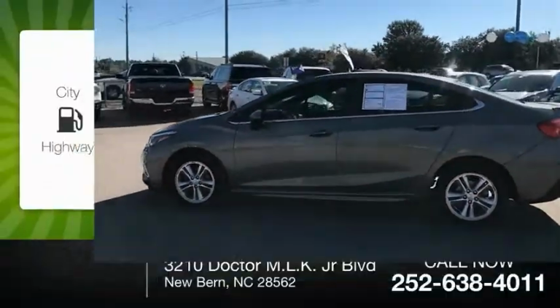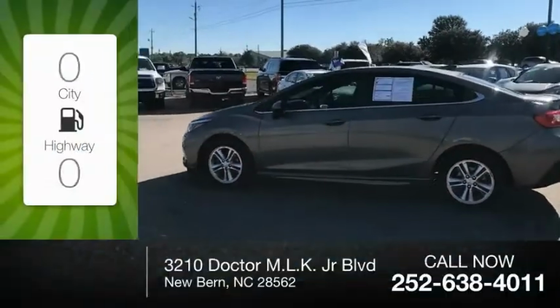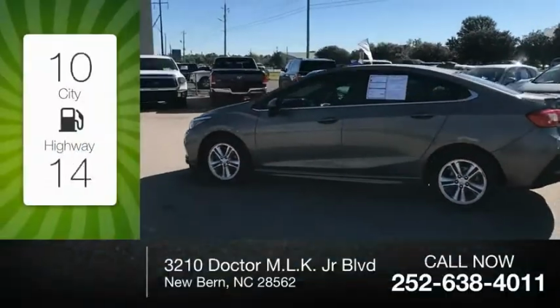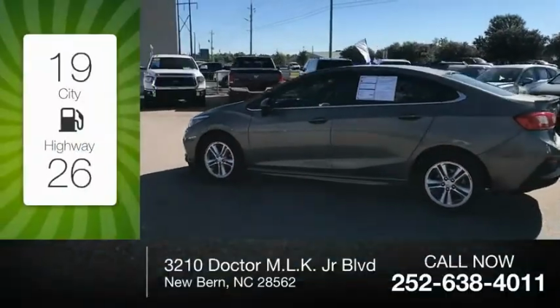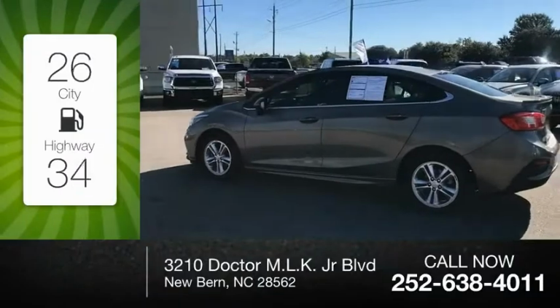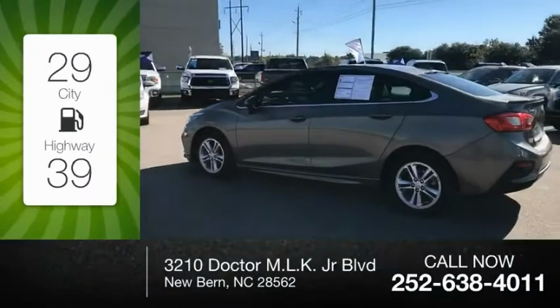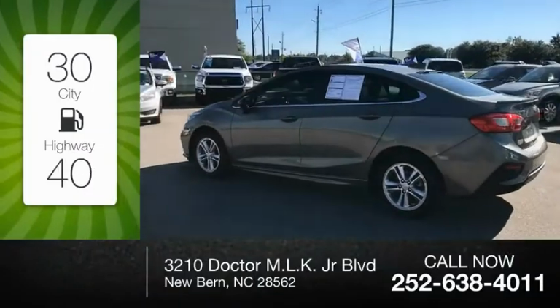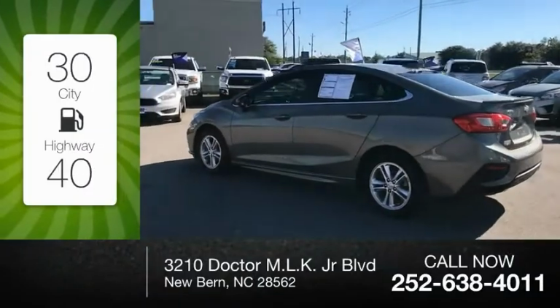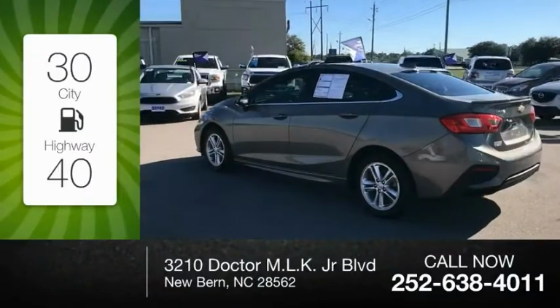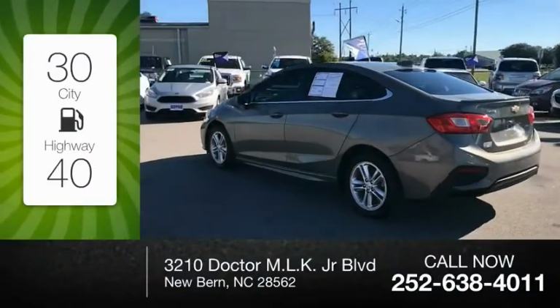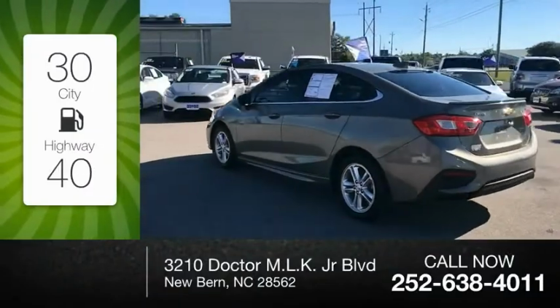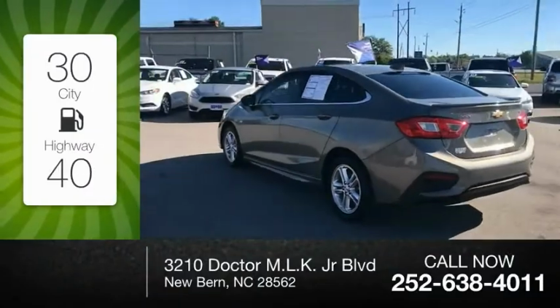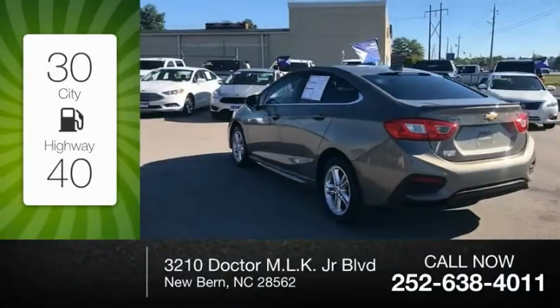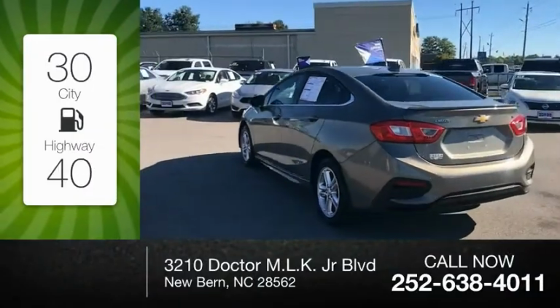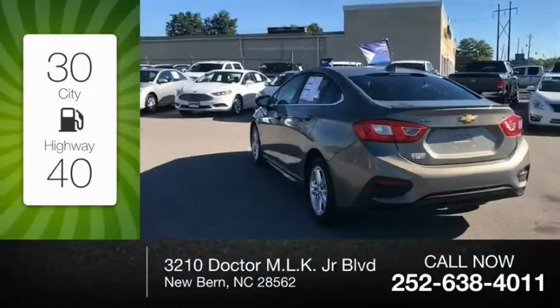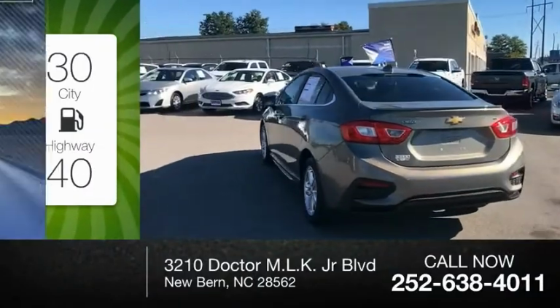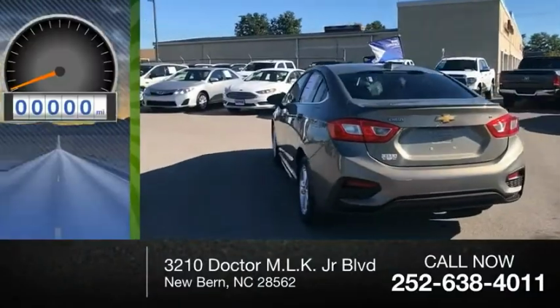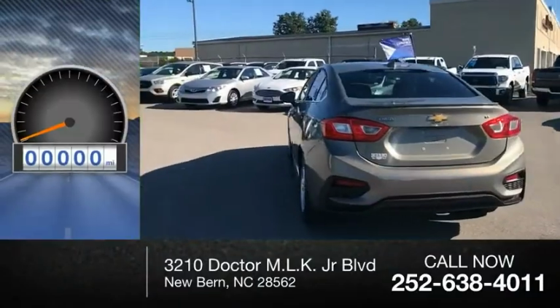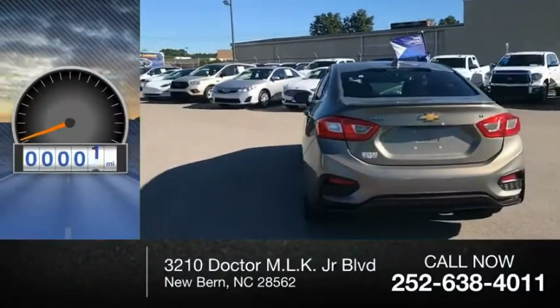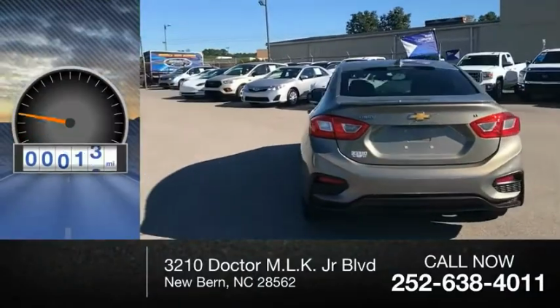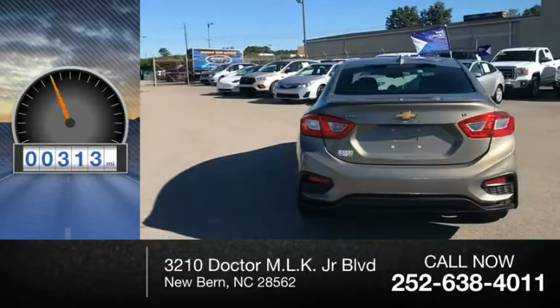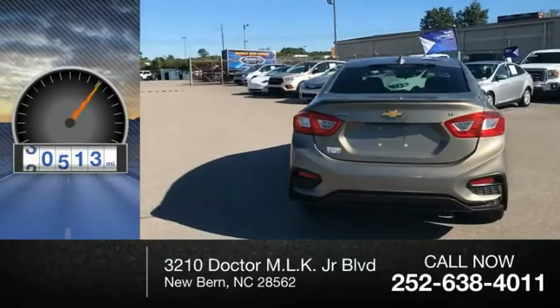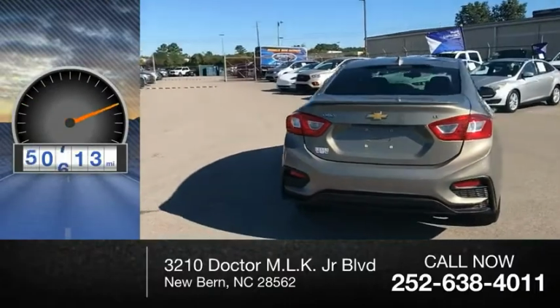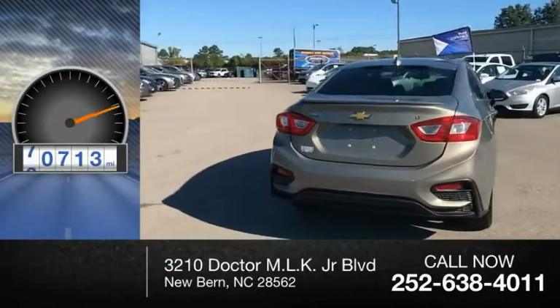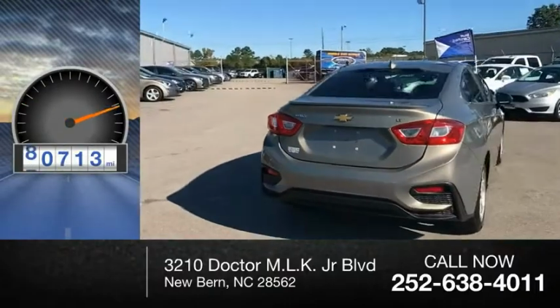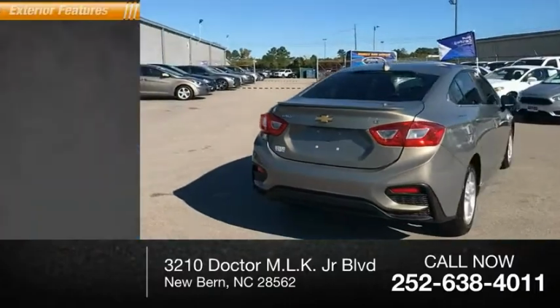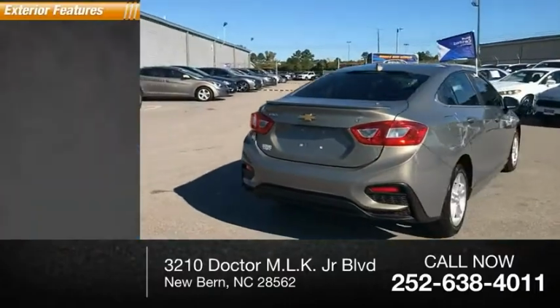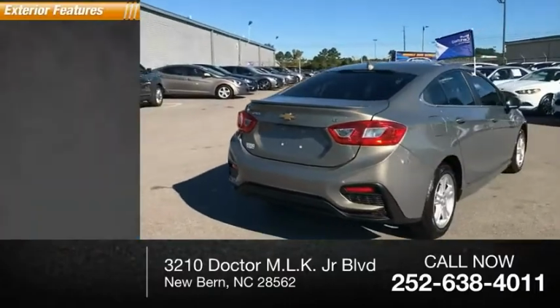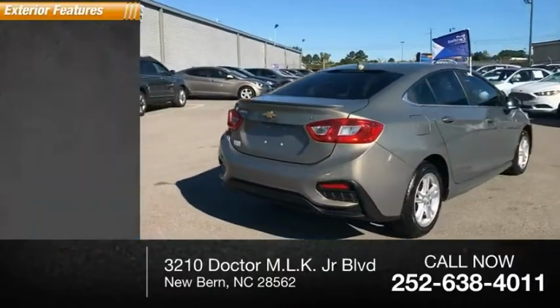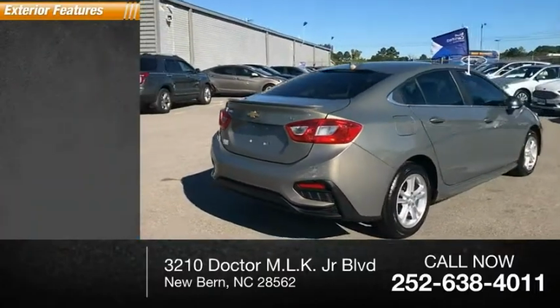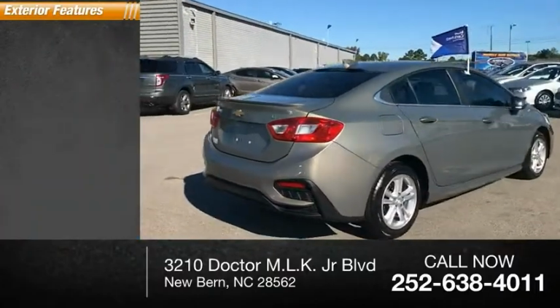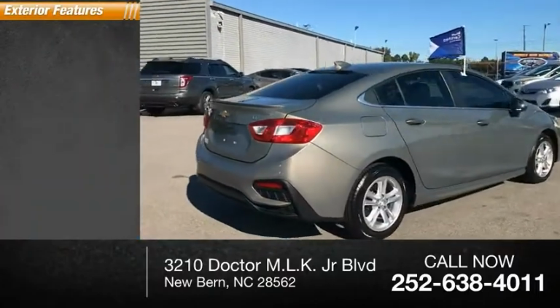Great fuel efficiency saves you money by requiring fewer trips to the gas station. This vehicle has less than 85,000 miles. Here are some of this vehicle's great options.